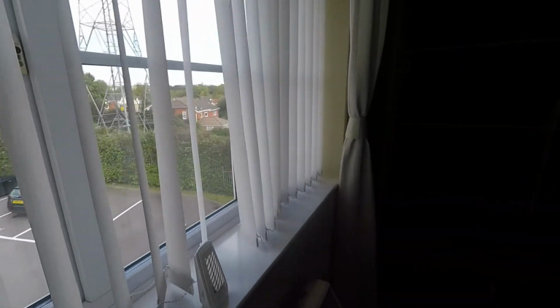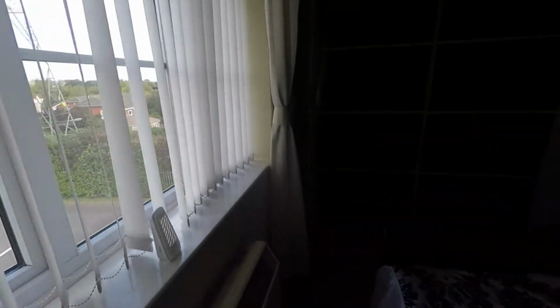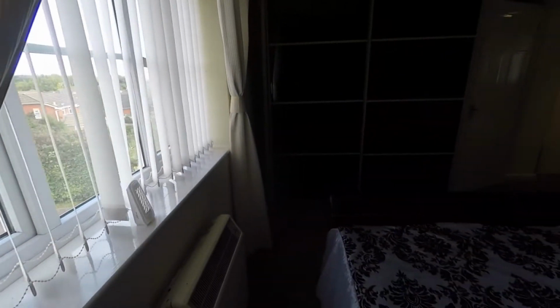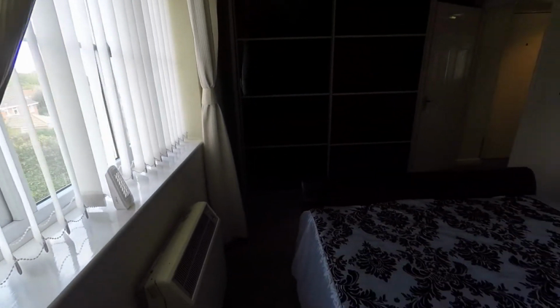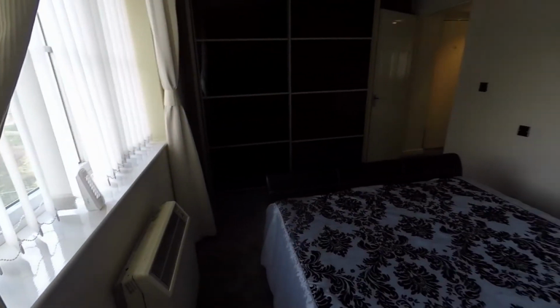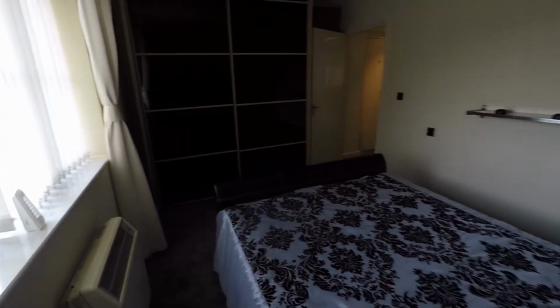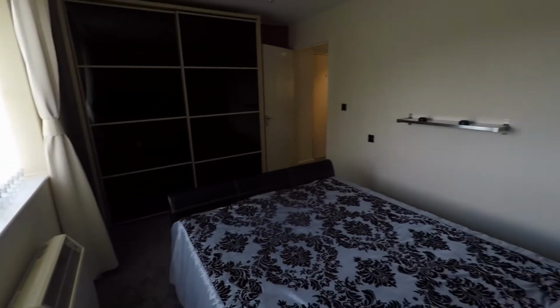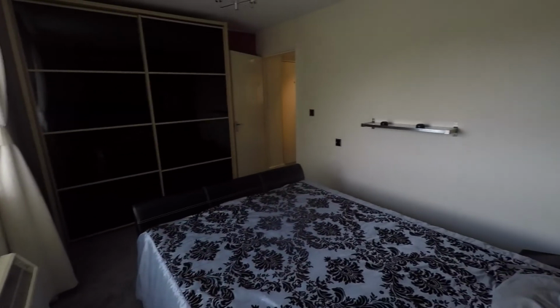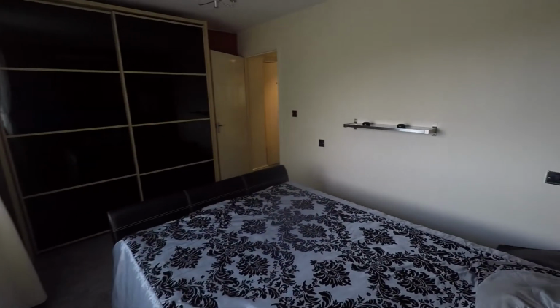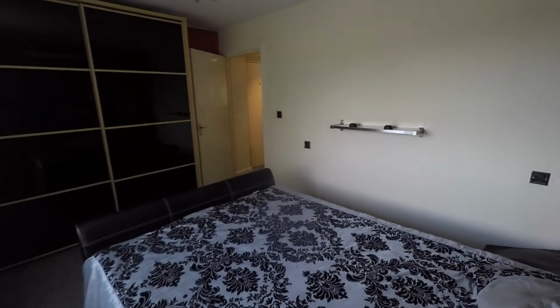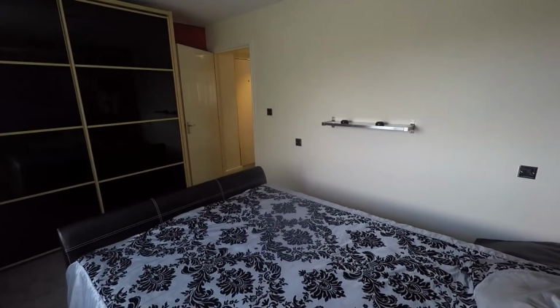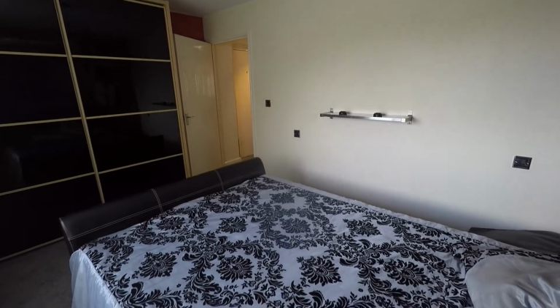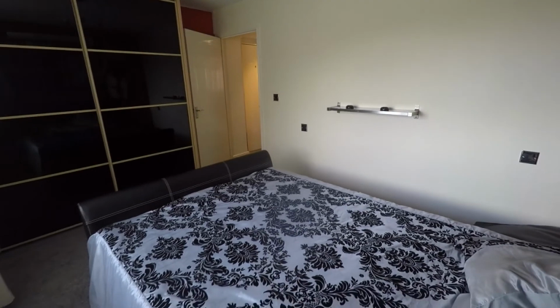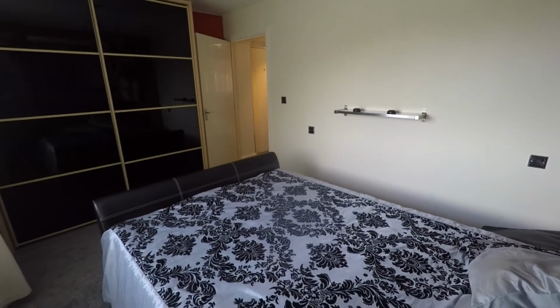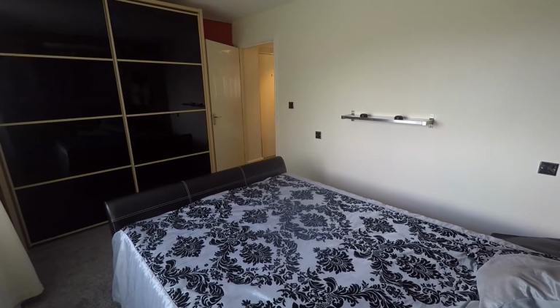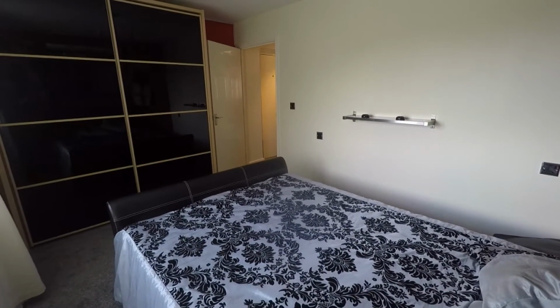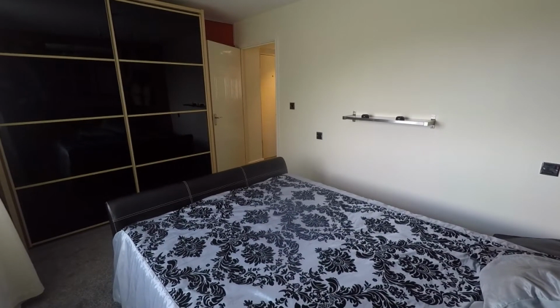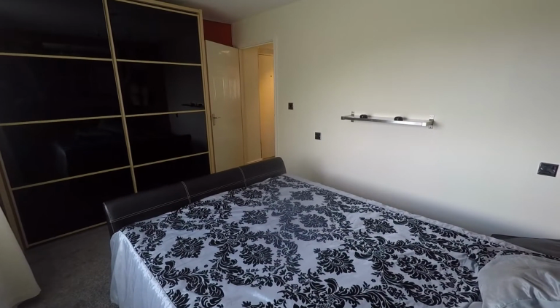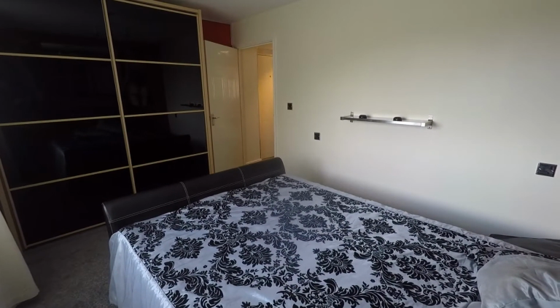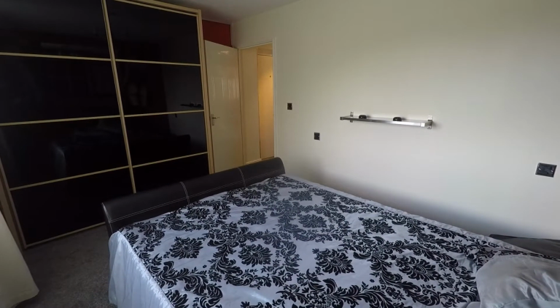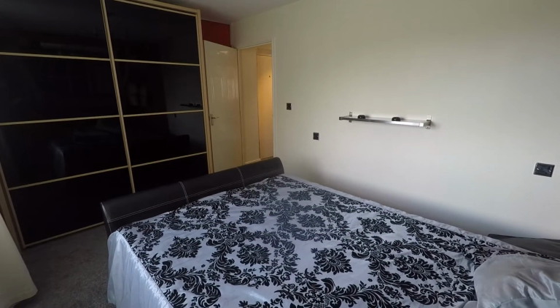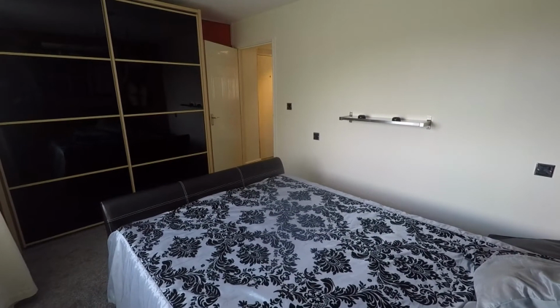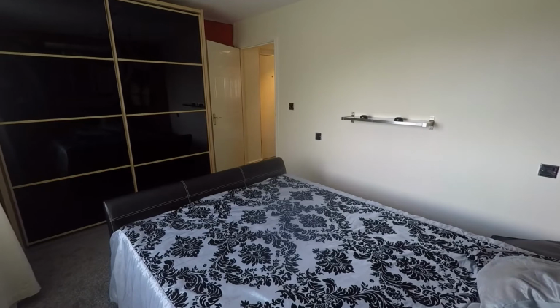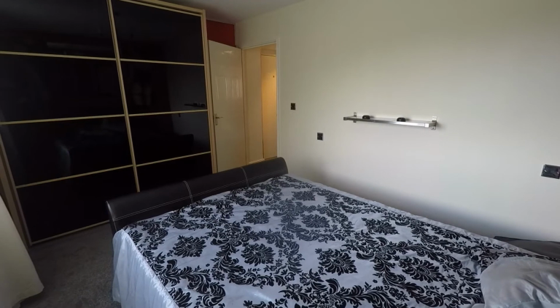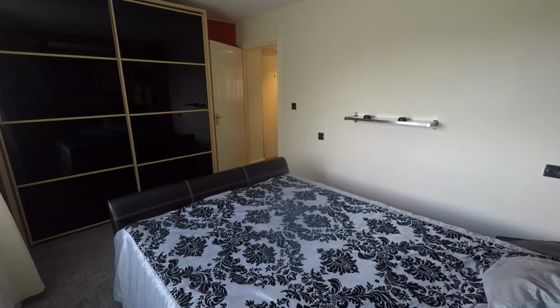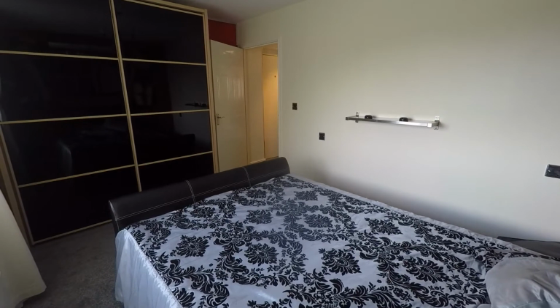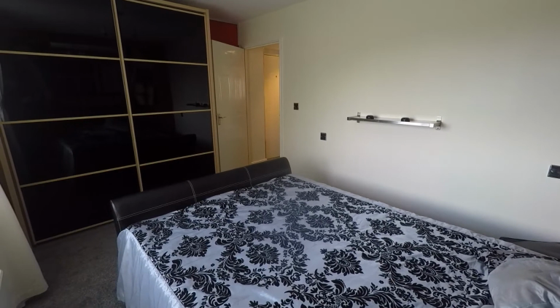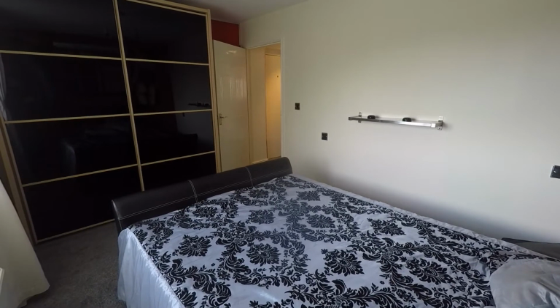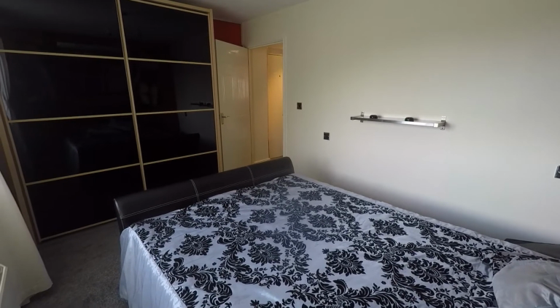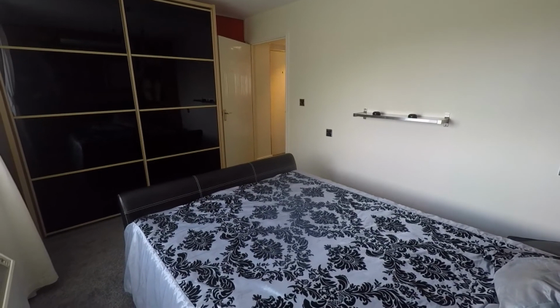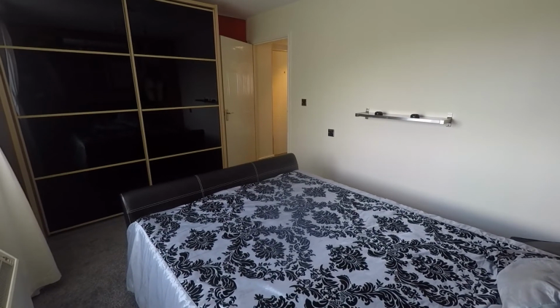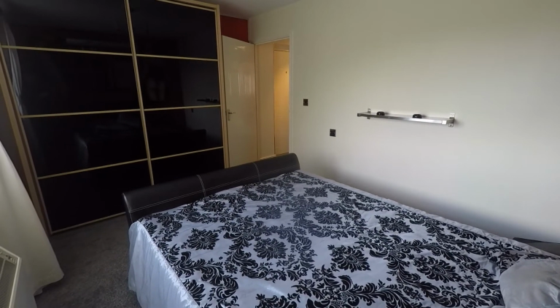Overall this is a nice quiet property with great links leading into Cardiff and very well presented throughout. This concludes our Pinkmove video tour. If you're interested in viewing this property, please contact a member of the Pinkmove team today to book an appointment. Thanks for watching.